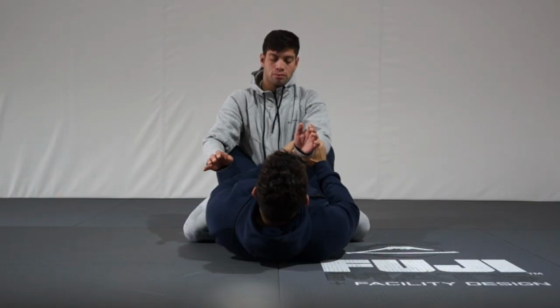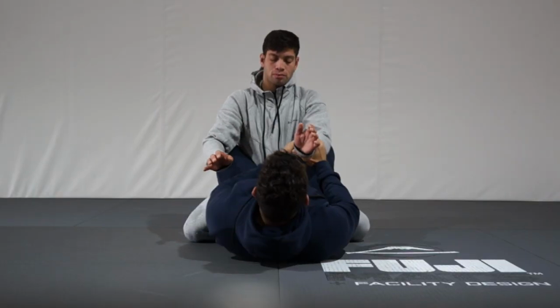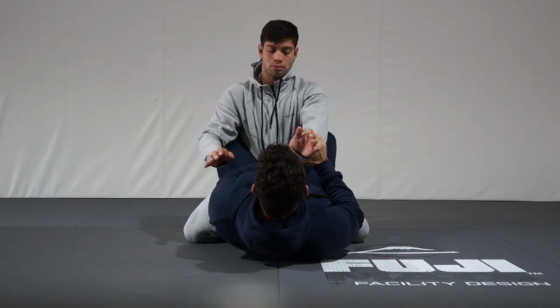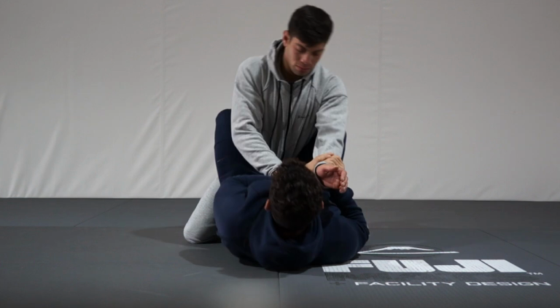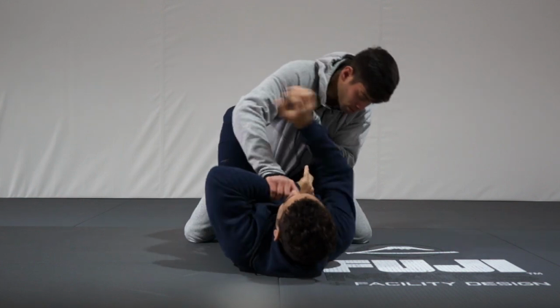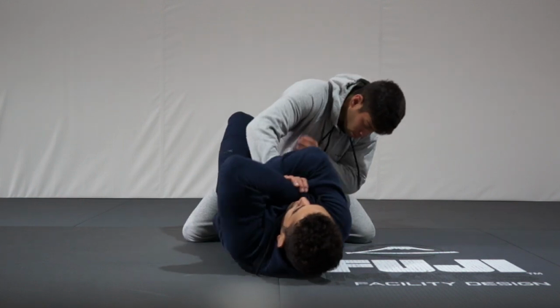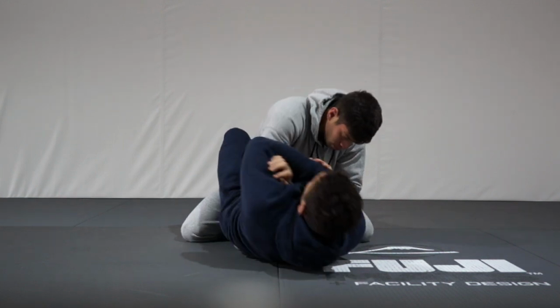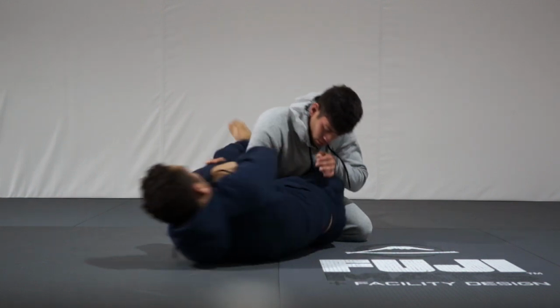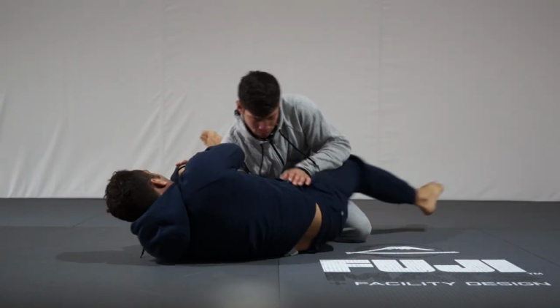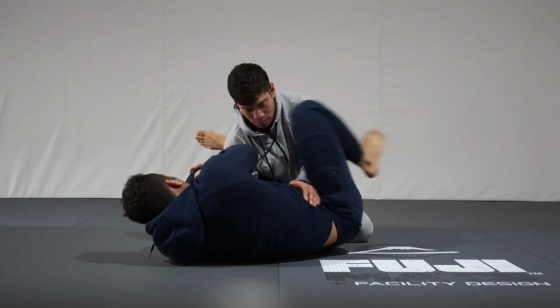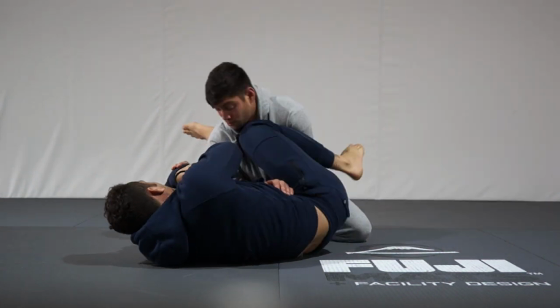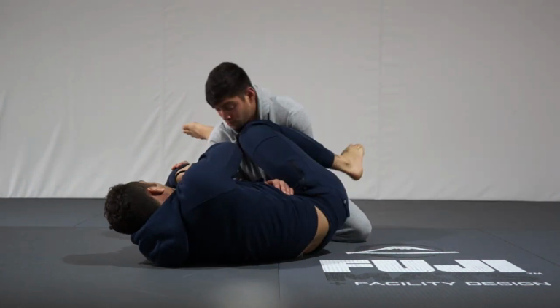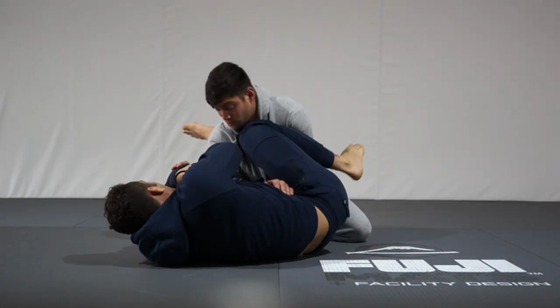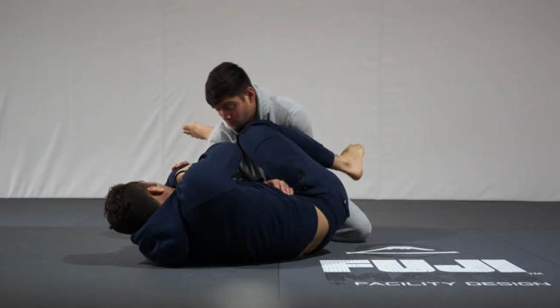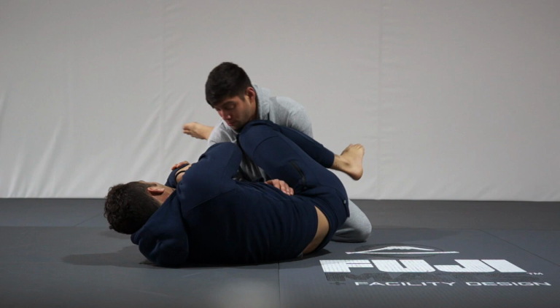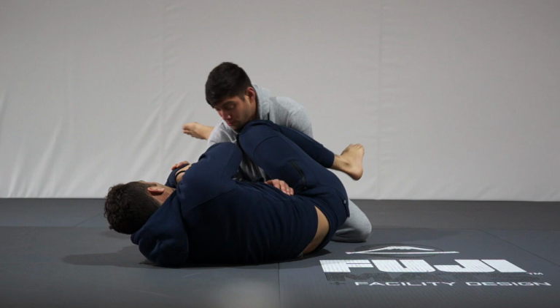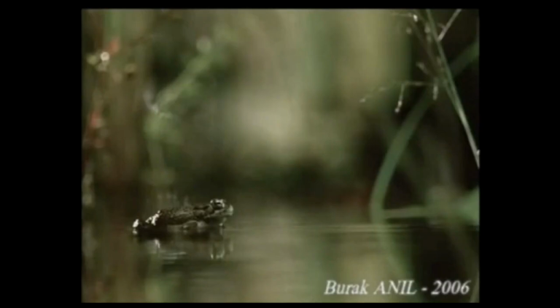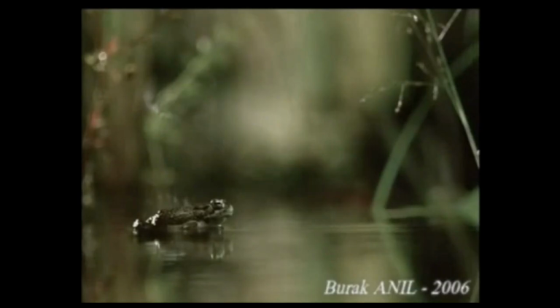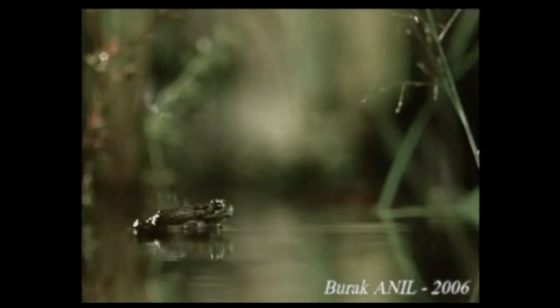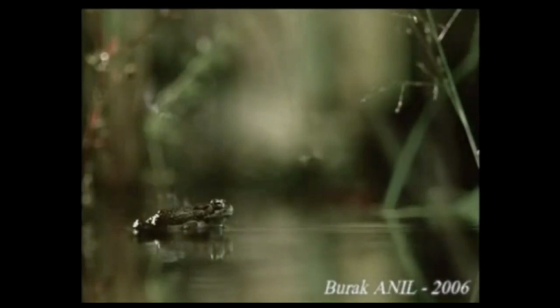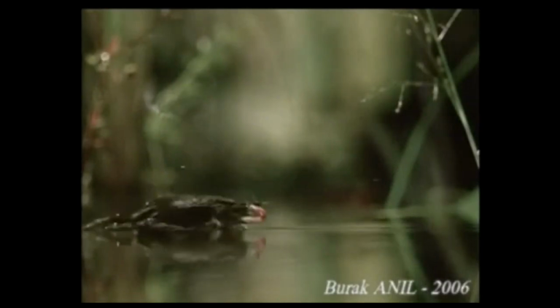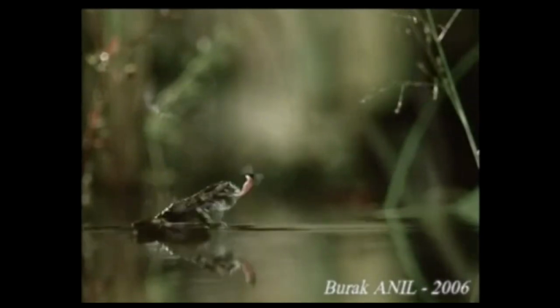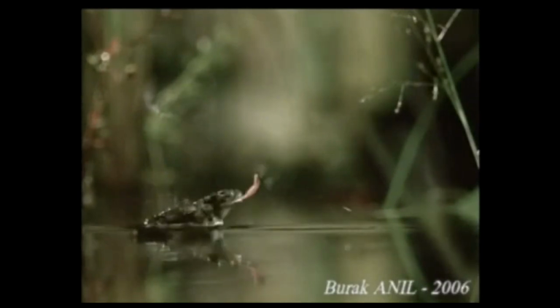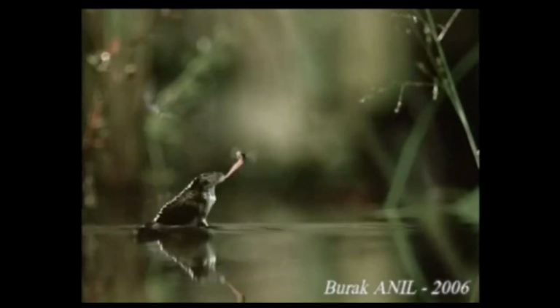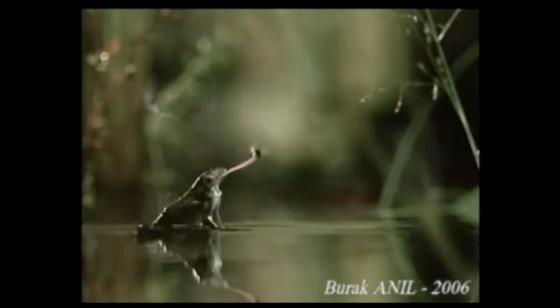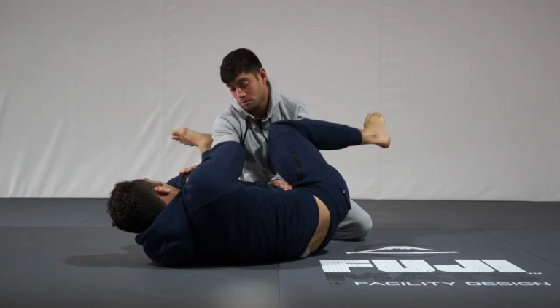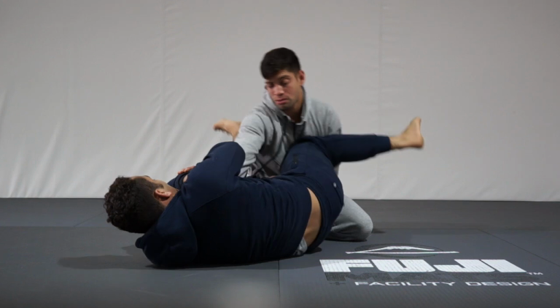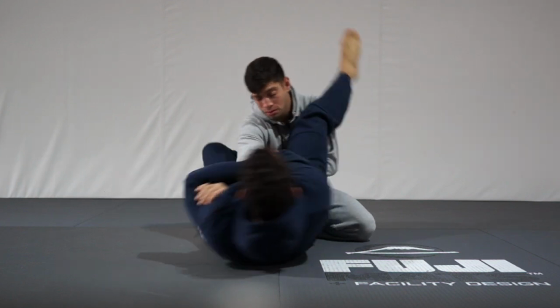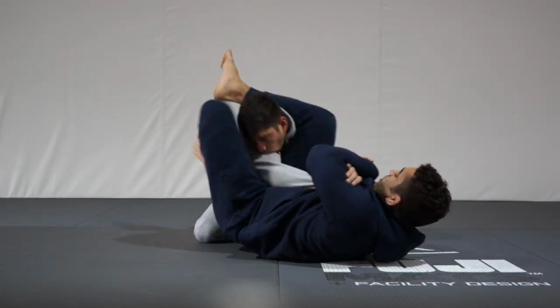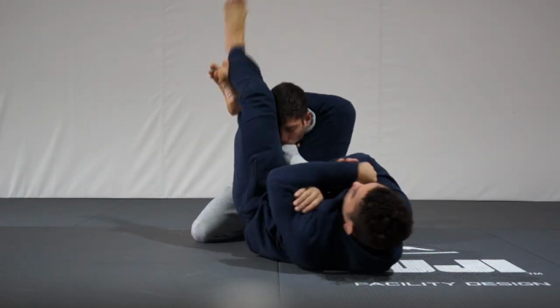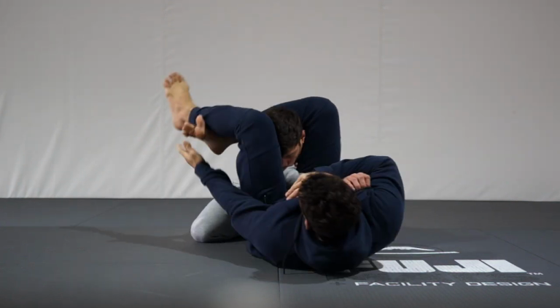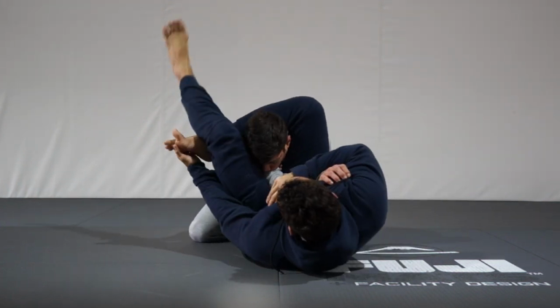It's very important that once I grab the wrist and I put my shin over his arm, I have to catch that triangle fast — like a frog catching a fly. I'm talking fast. Once you have that moment, you better capitalize.